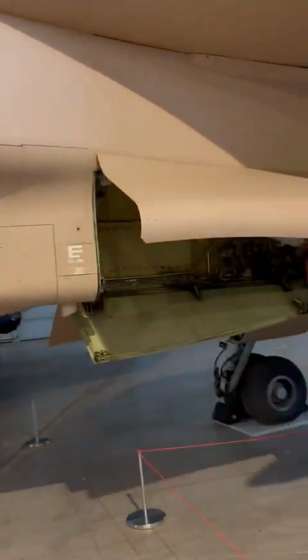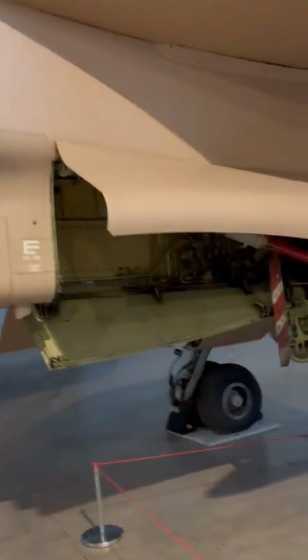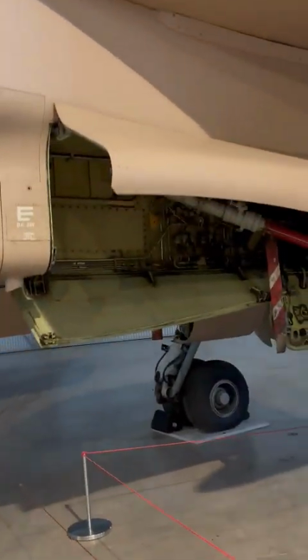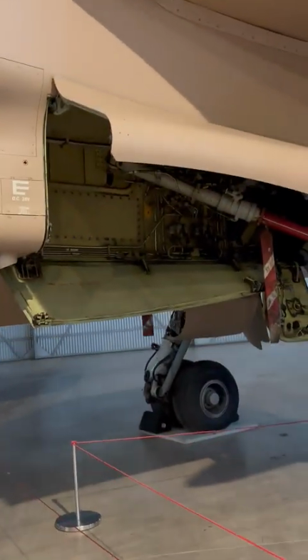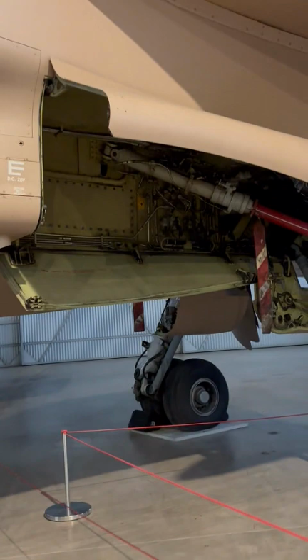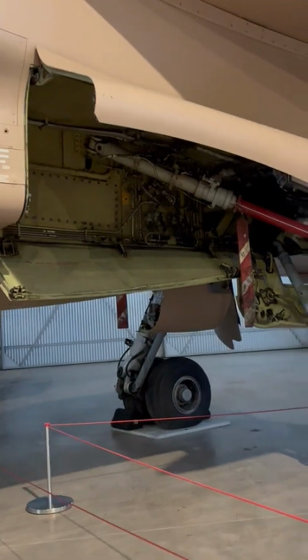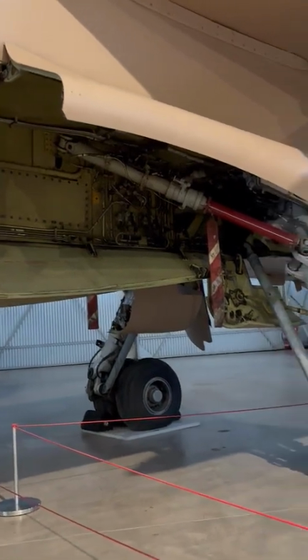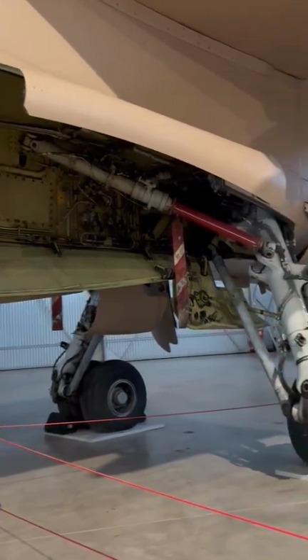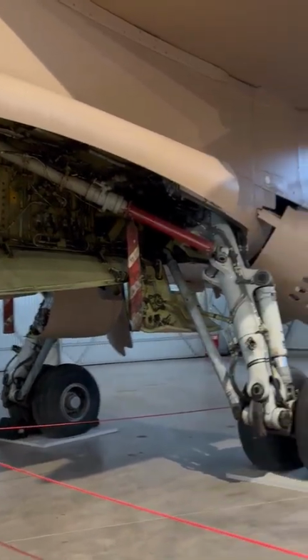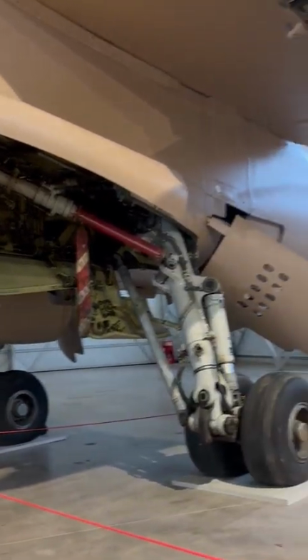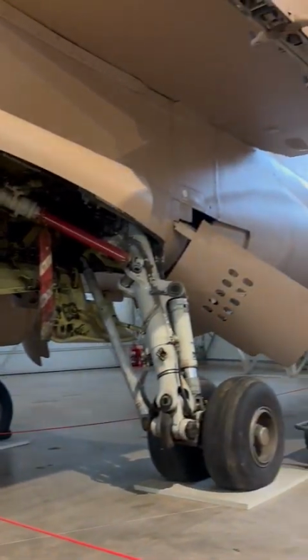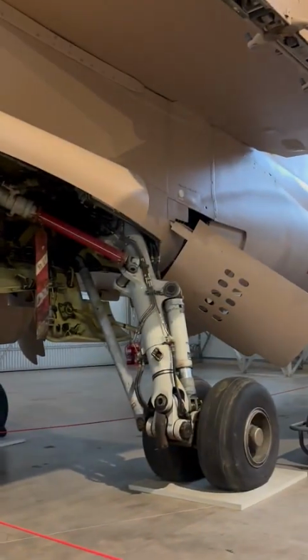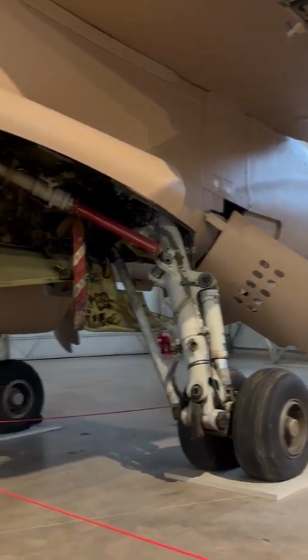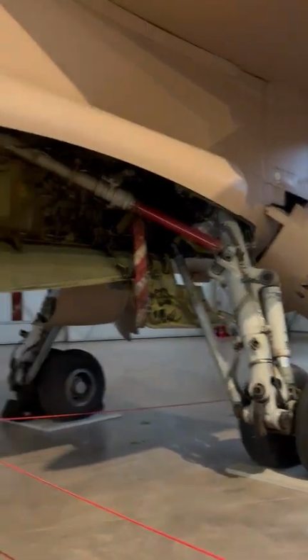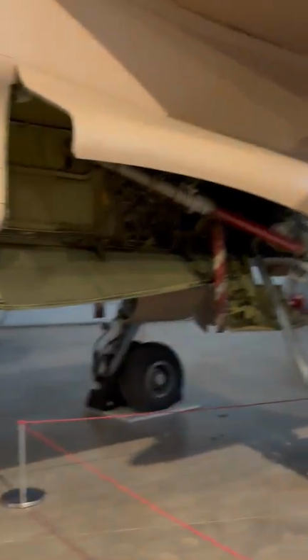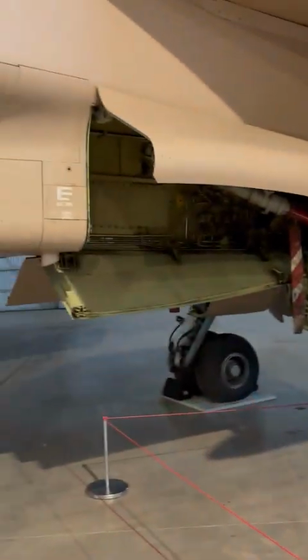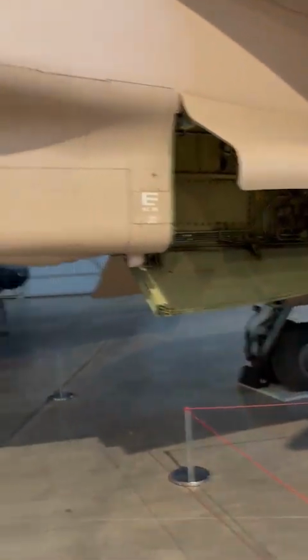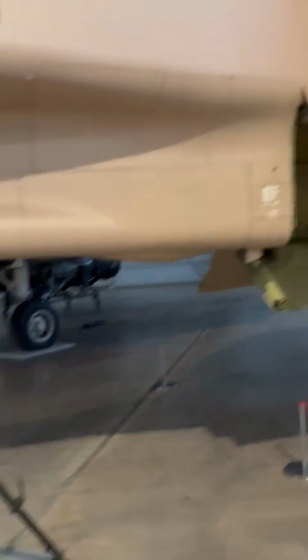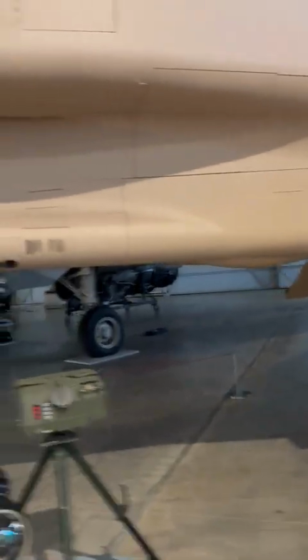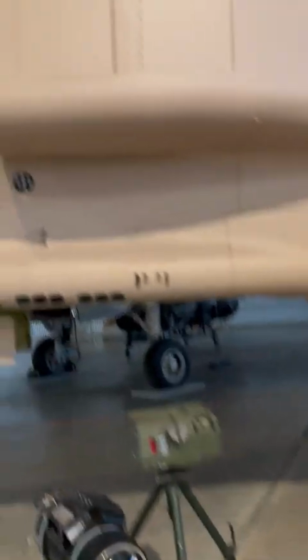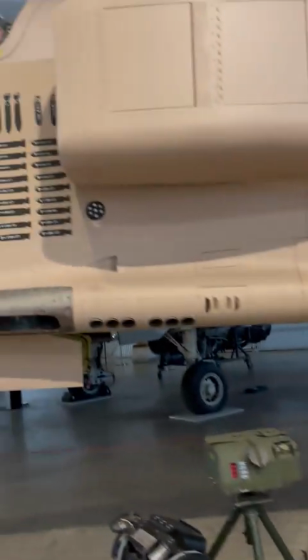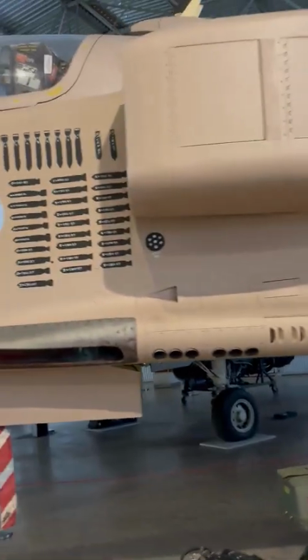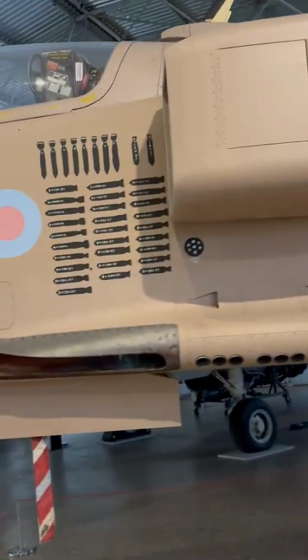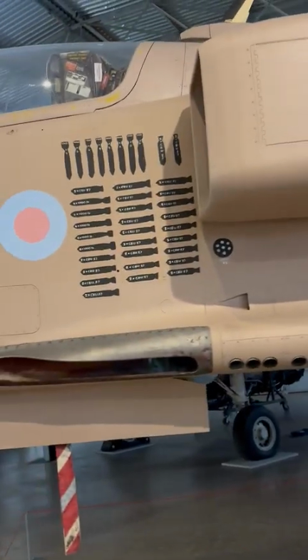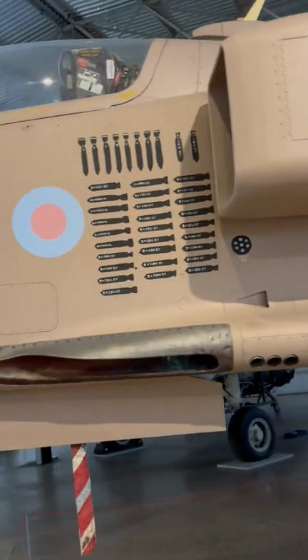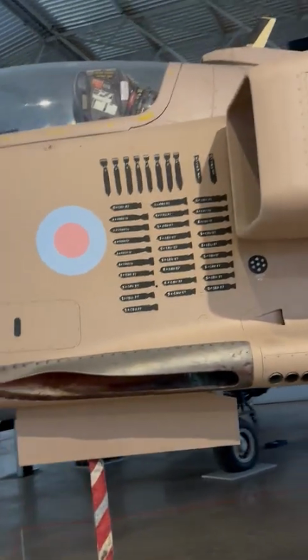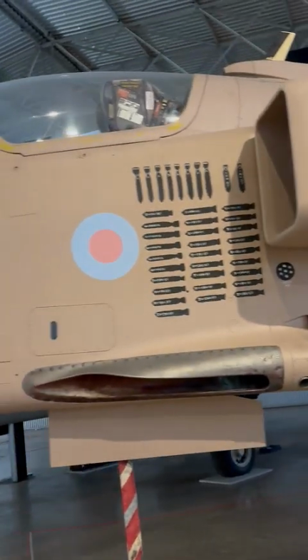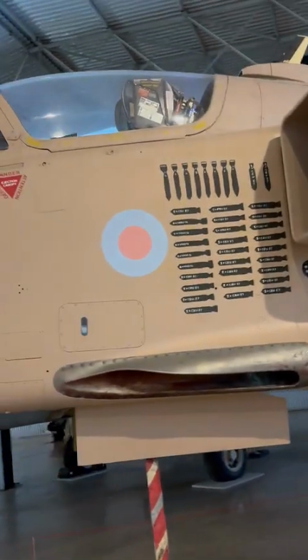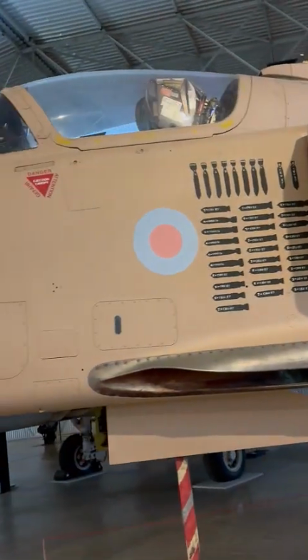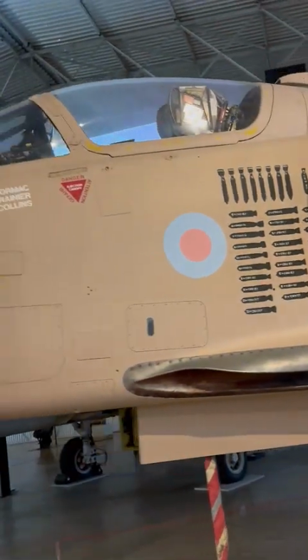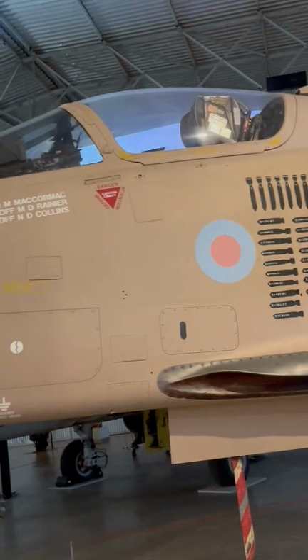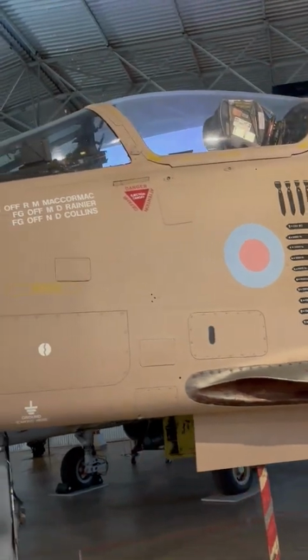It would fly with a top speed of 1,056 miles per hour and it had a range of 875 miles. Weapons included two 30mm Aden cannons and it could carry up to 10,000 pounds of rockets and bombs.